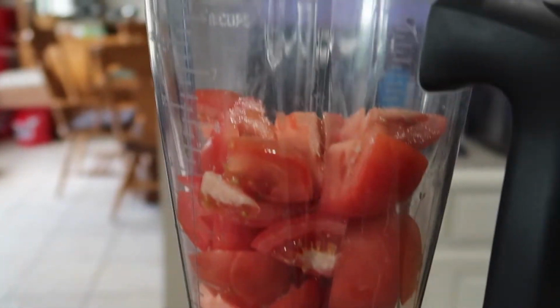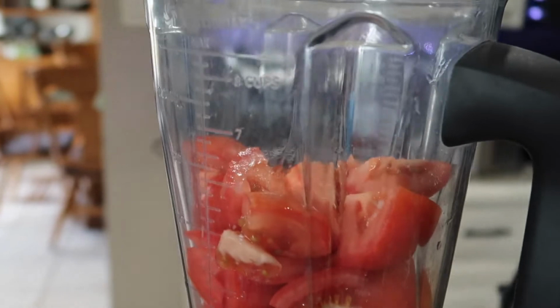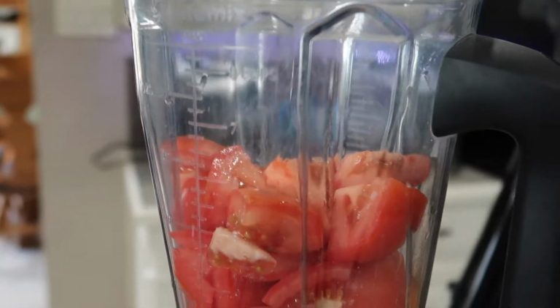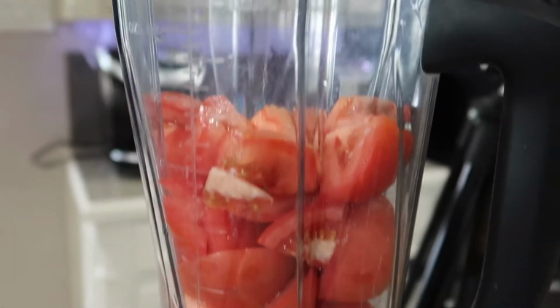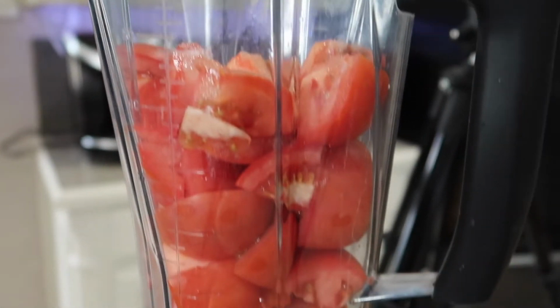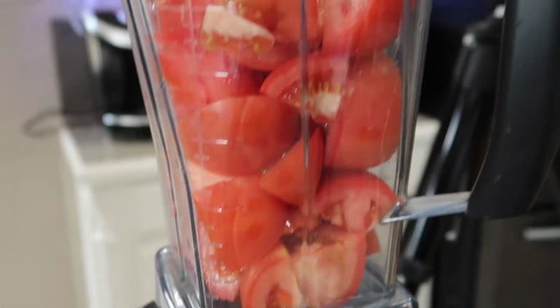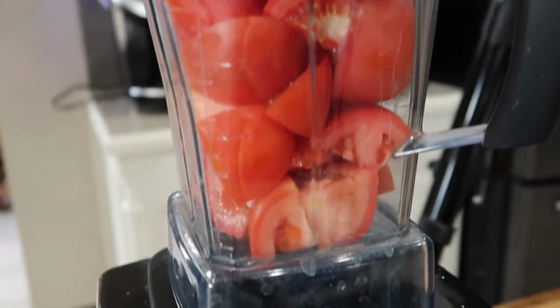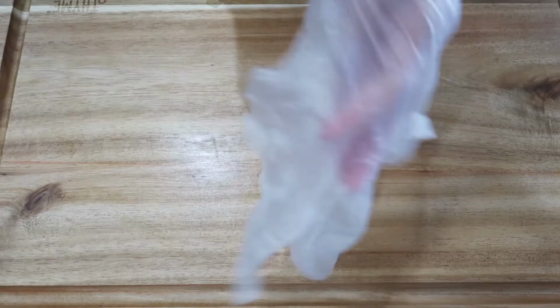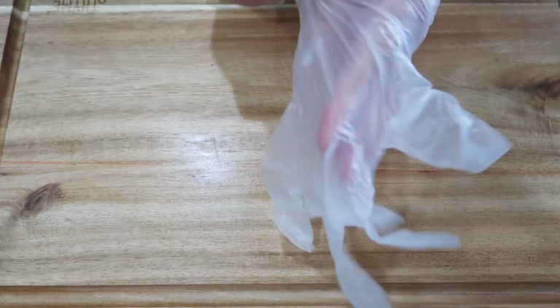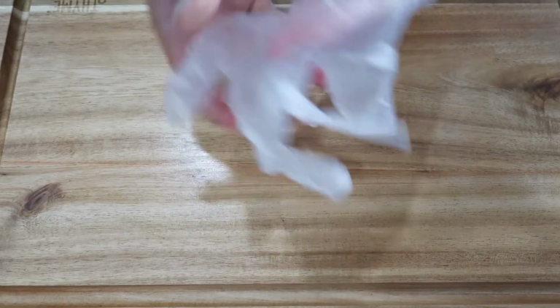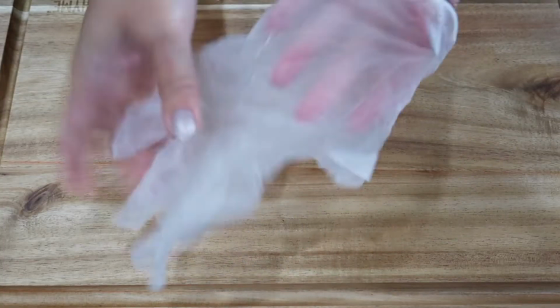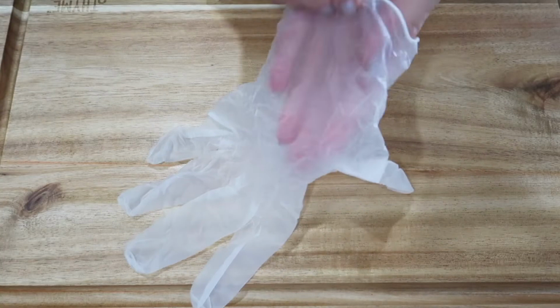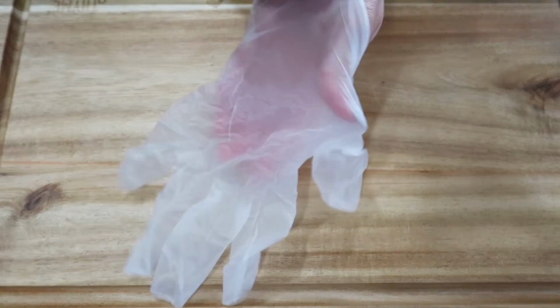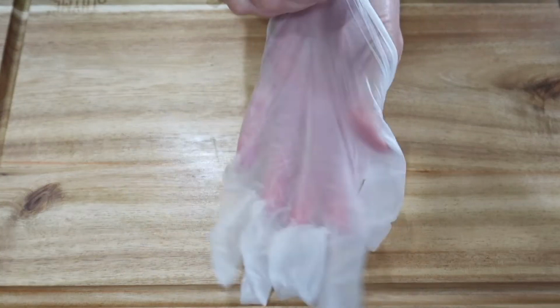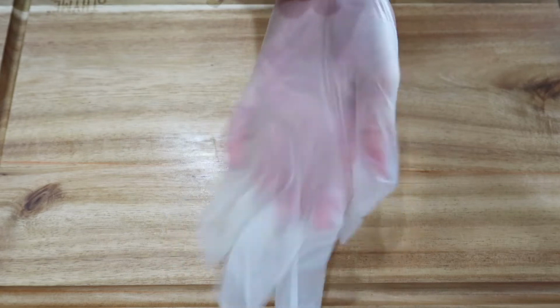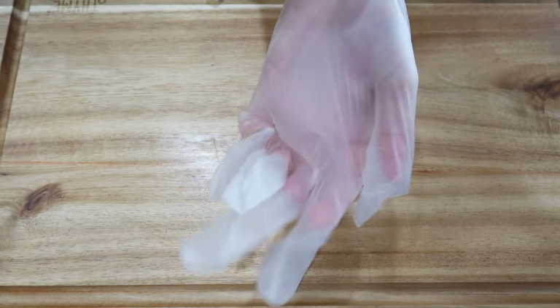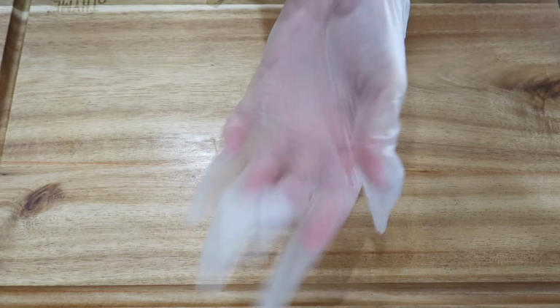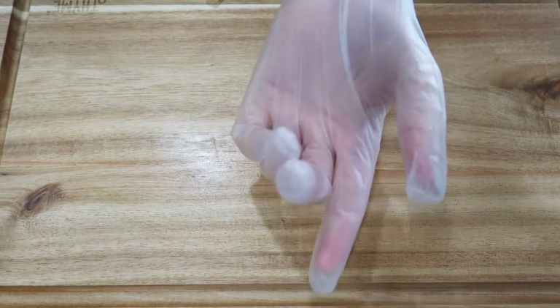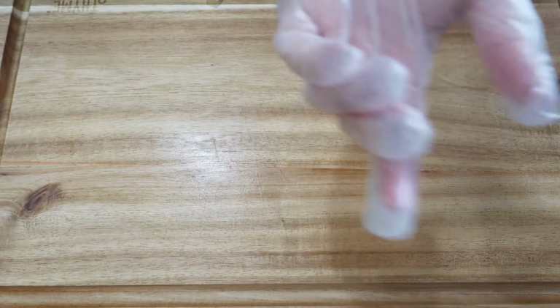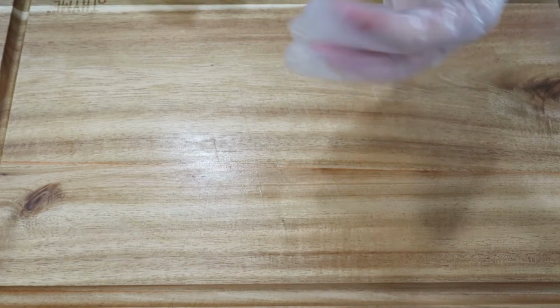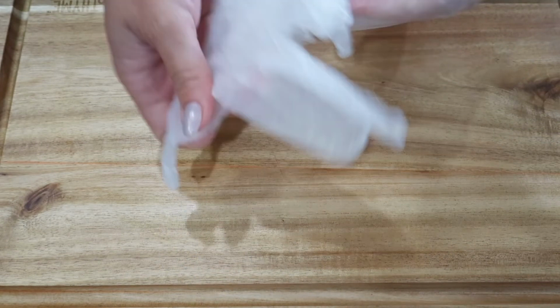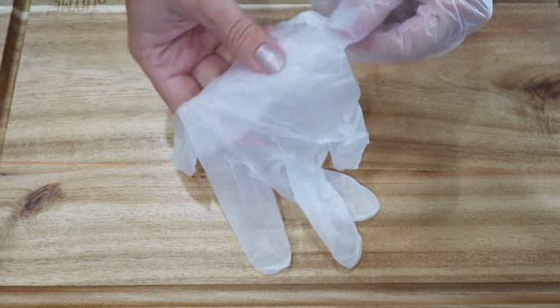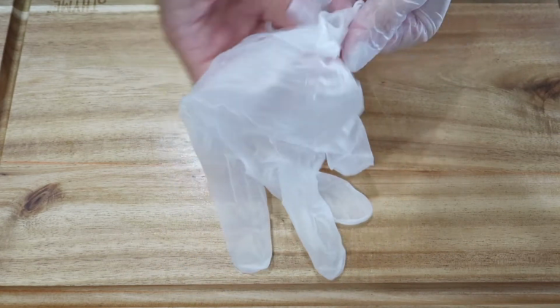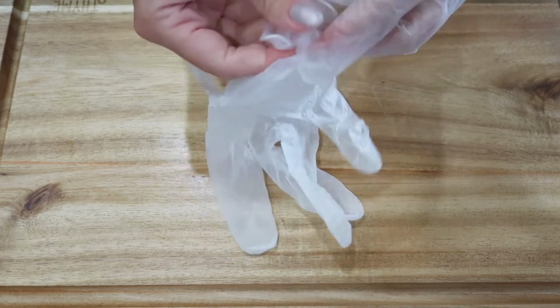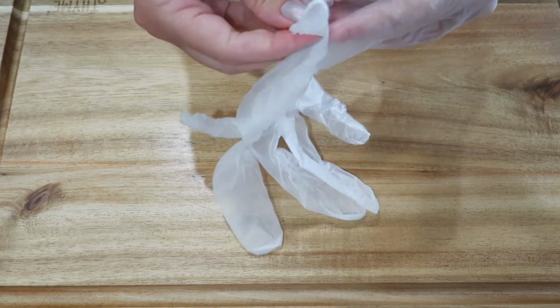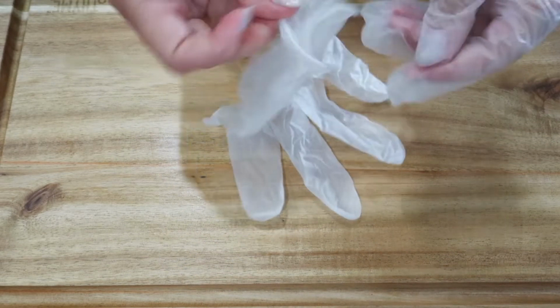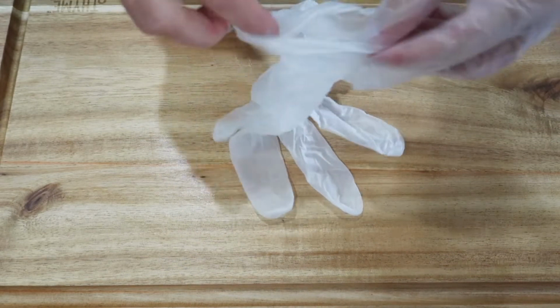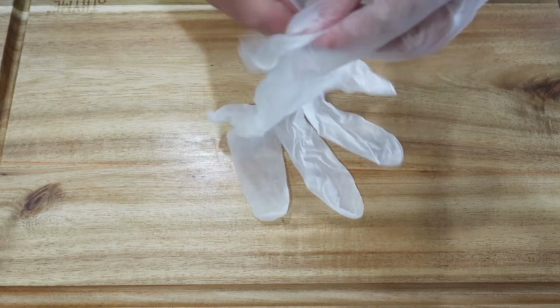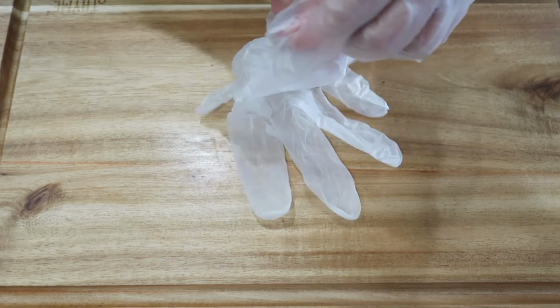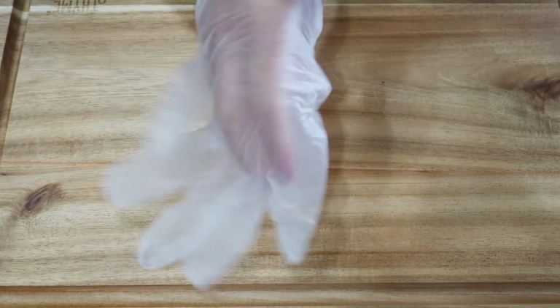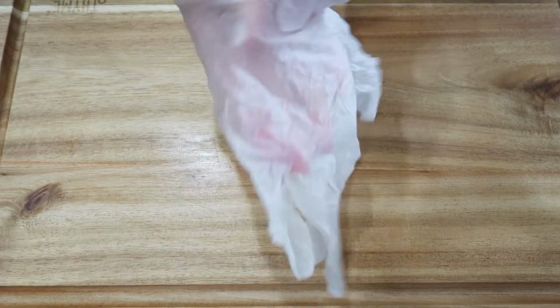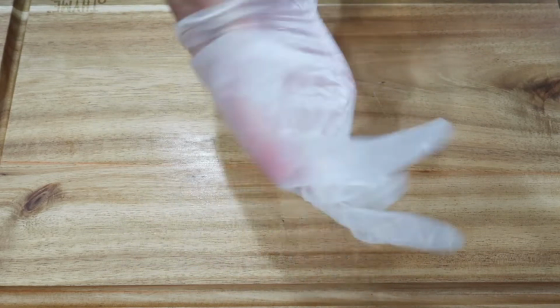Add all of your tomatoes to your blender. Next we're going to be cutting up the jalapenos. I personally like to use gloves when working with peppers because sometimes those oils can get onto your skin, and if you